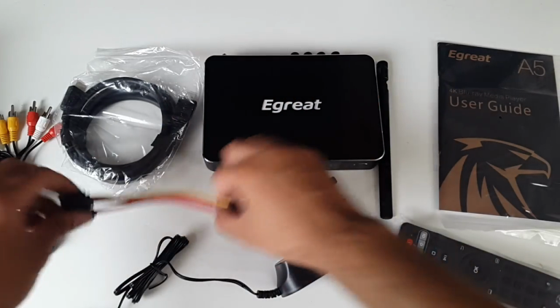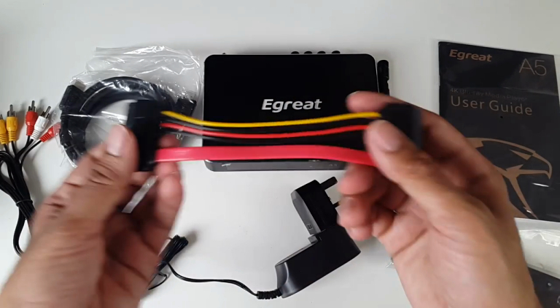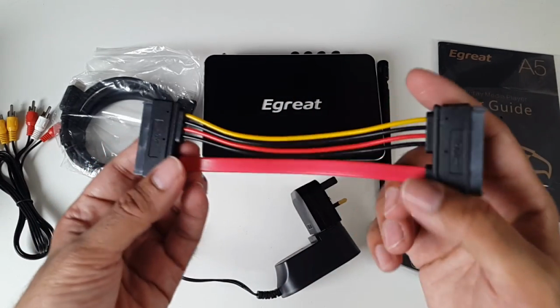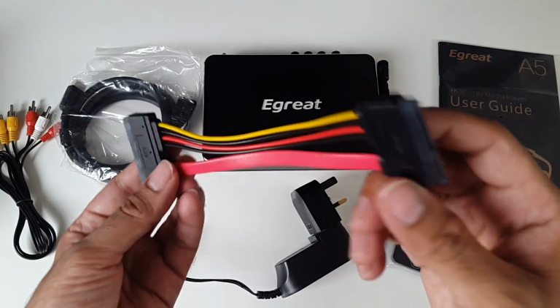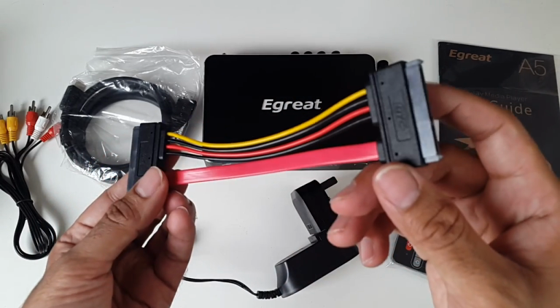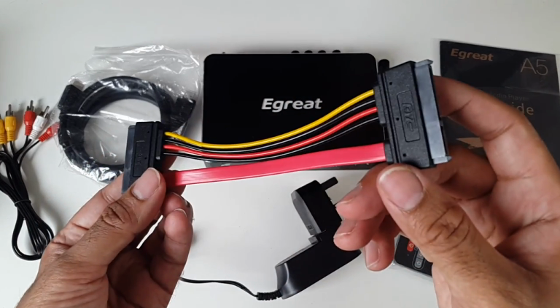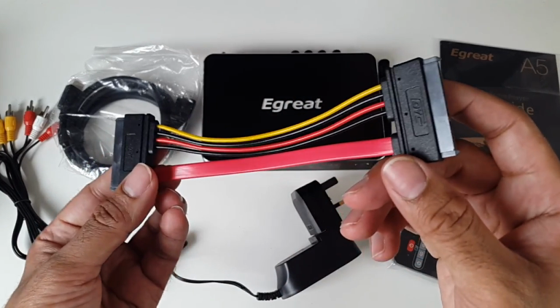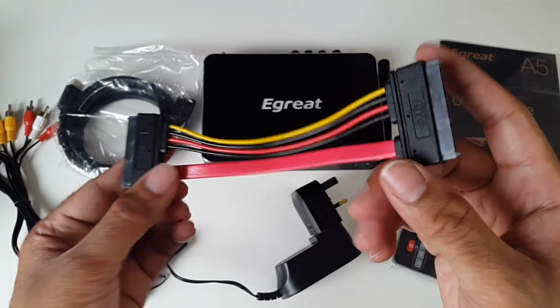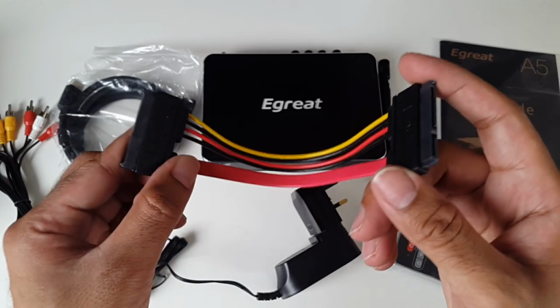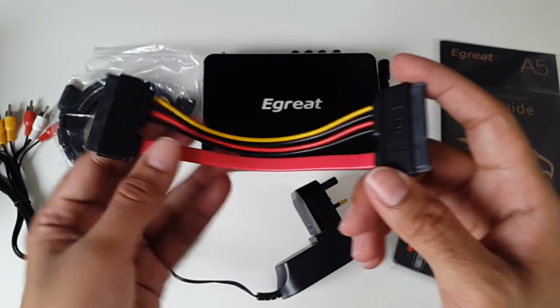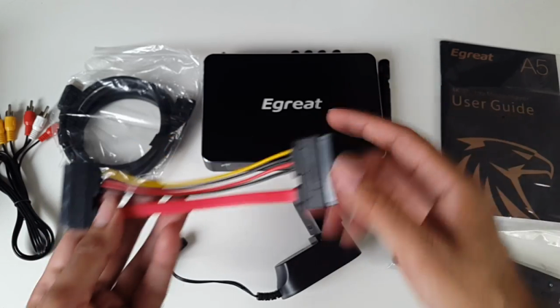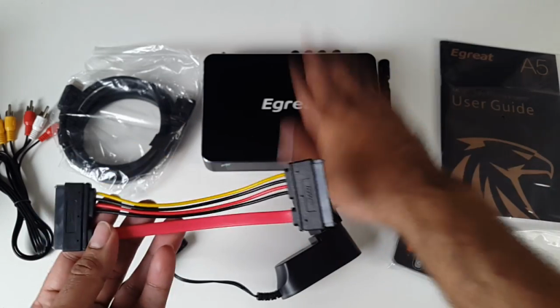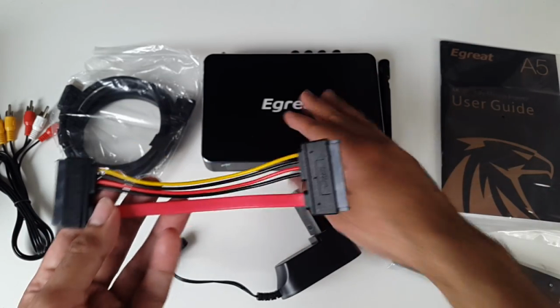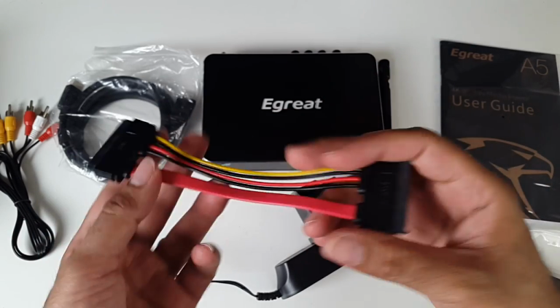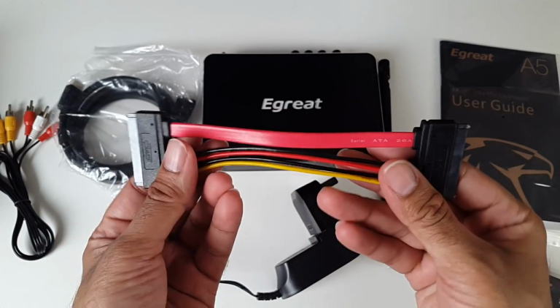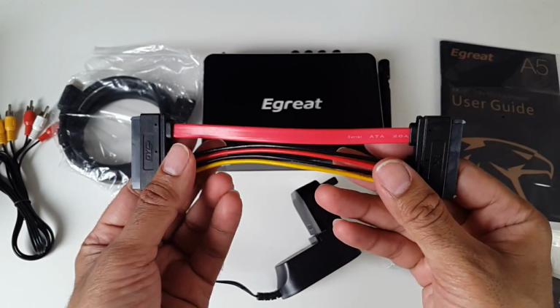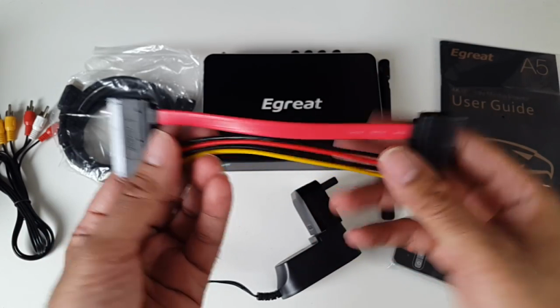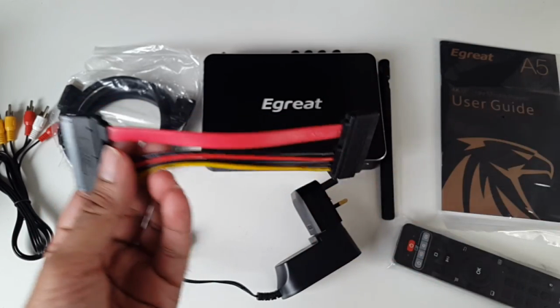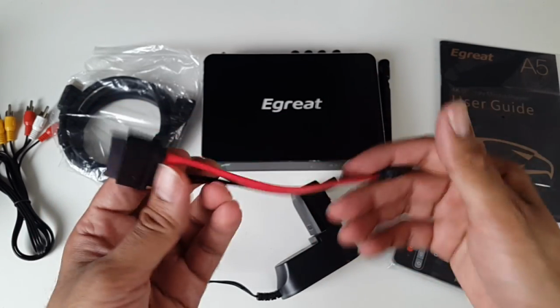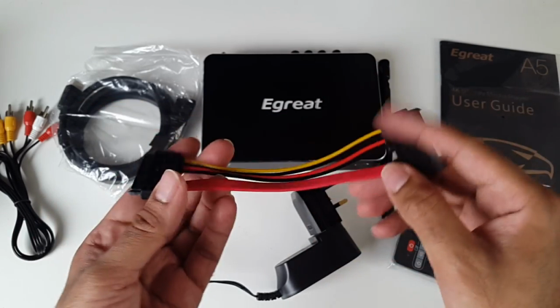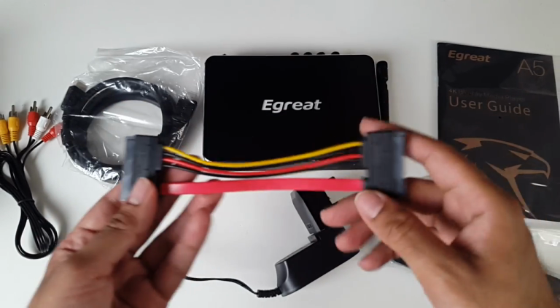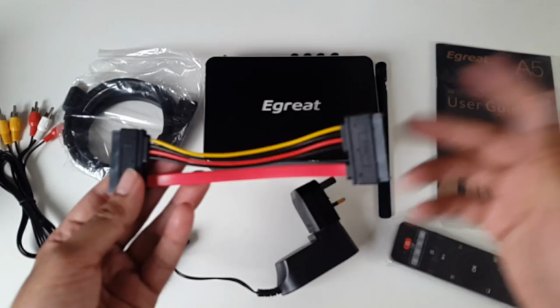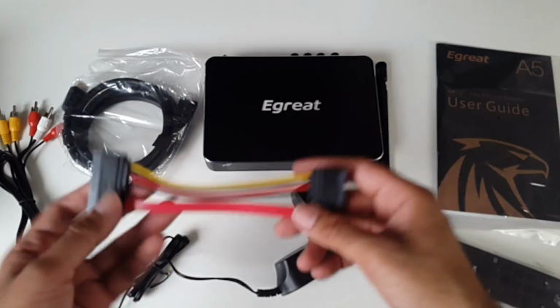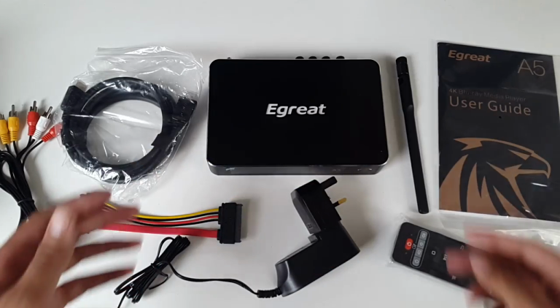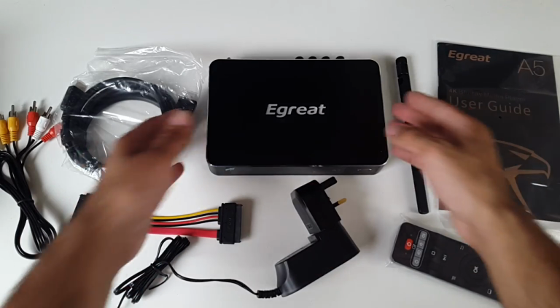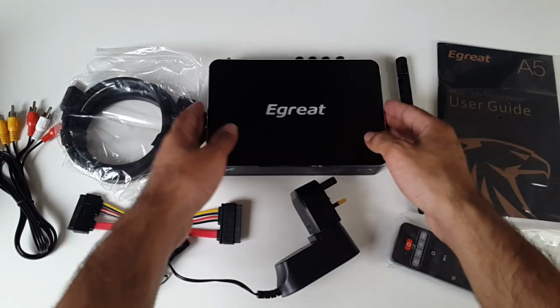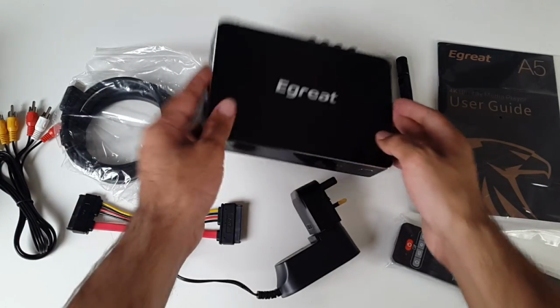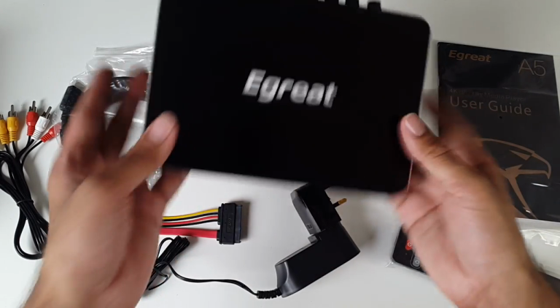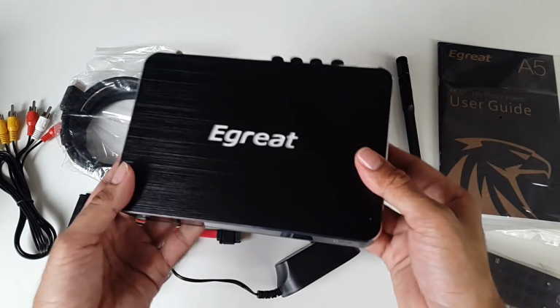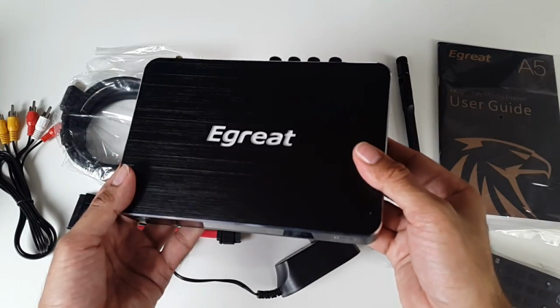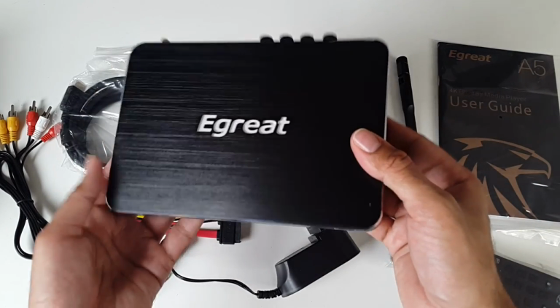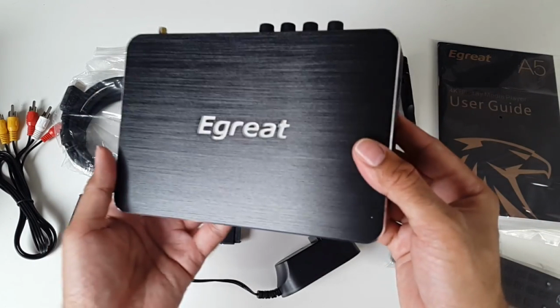They've included a SATA cable with this, which is very interesting, which means you can probably put a hard drive in this unit, which makes things even better.